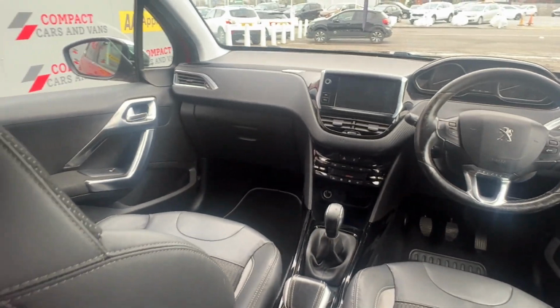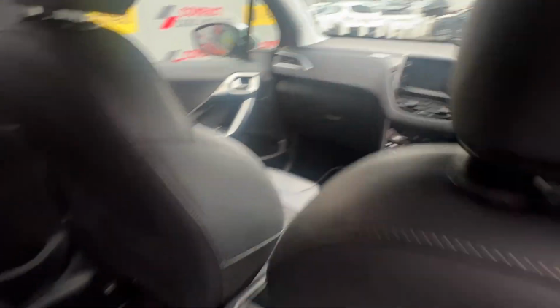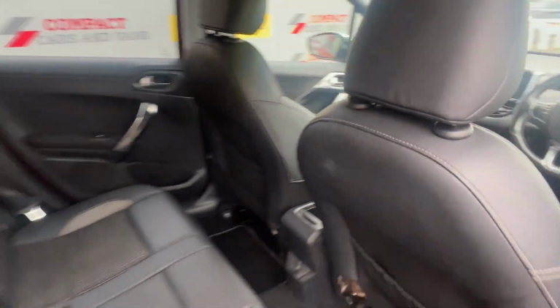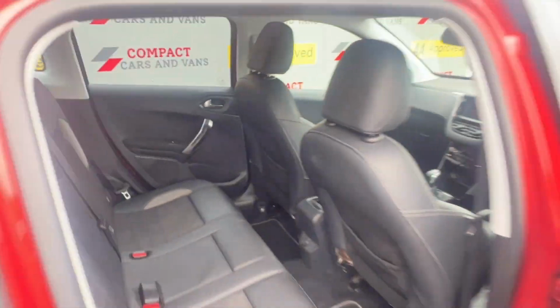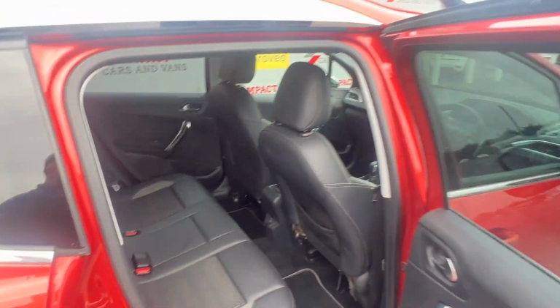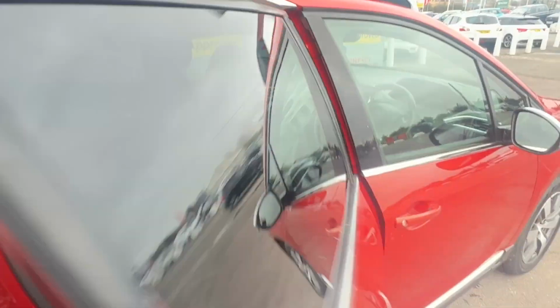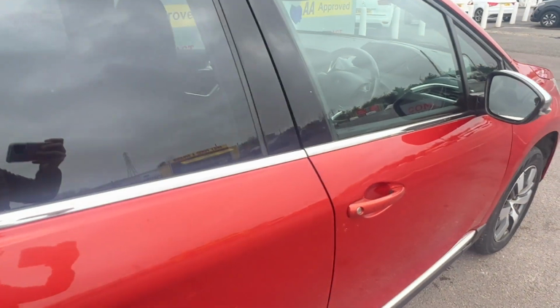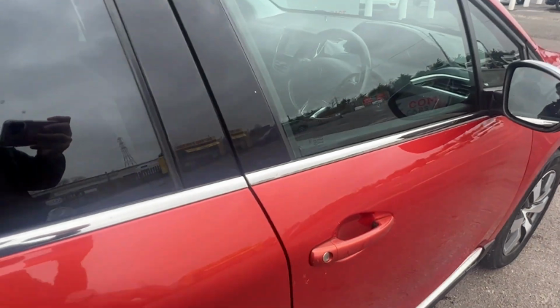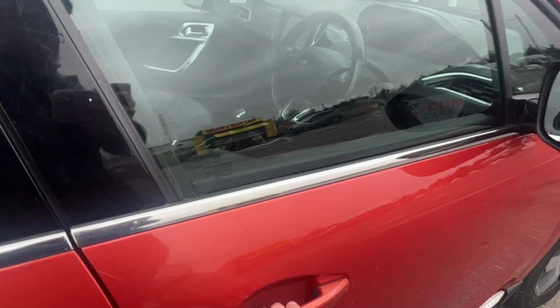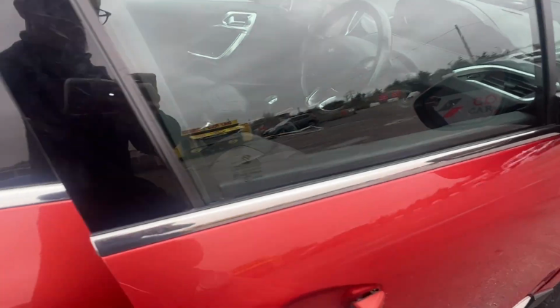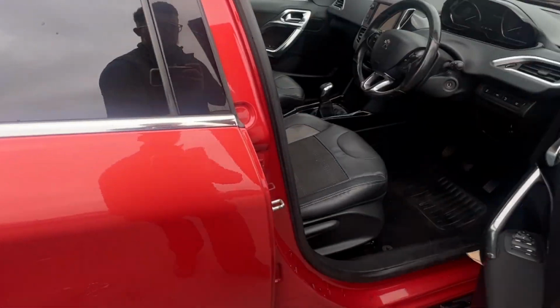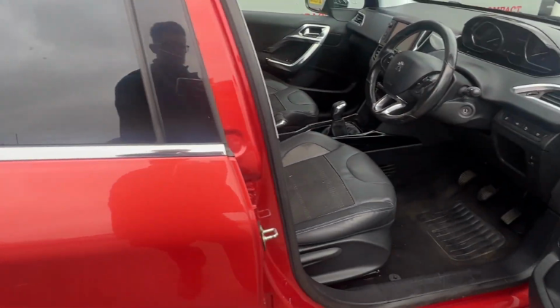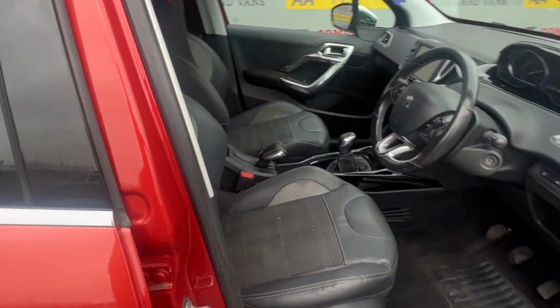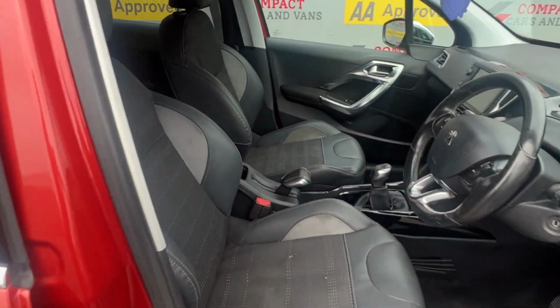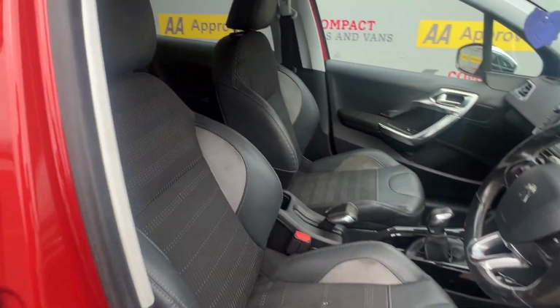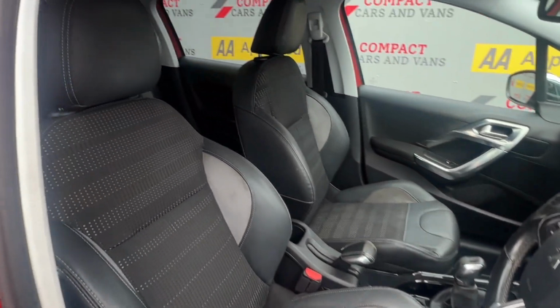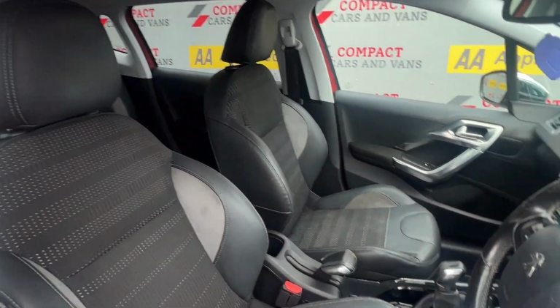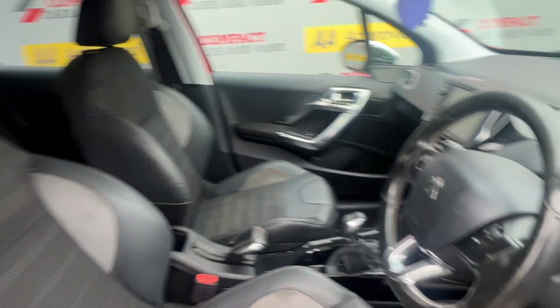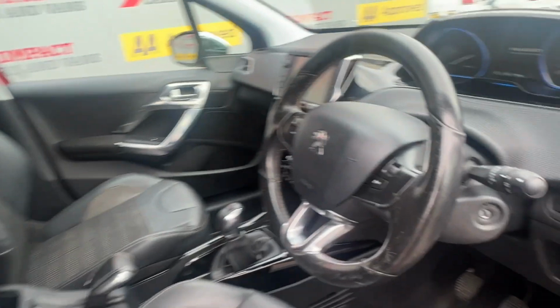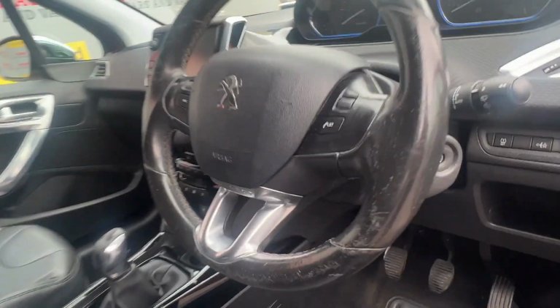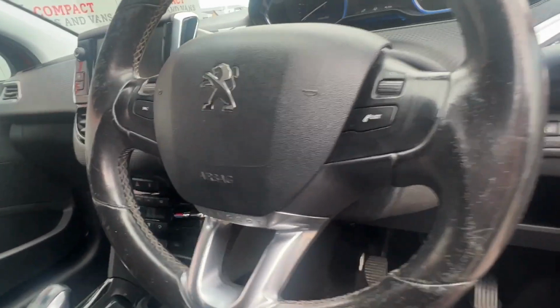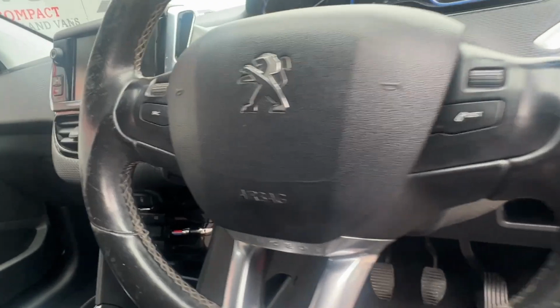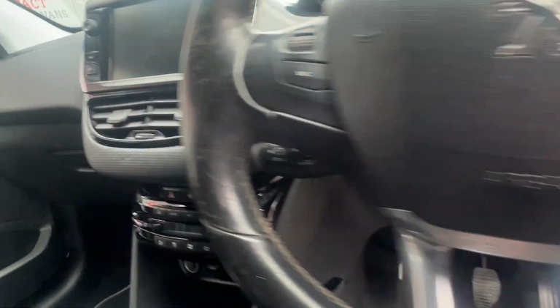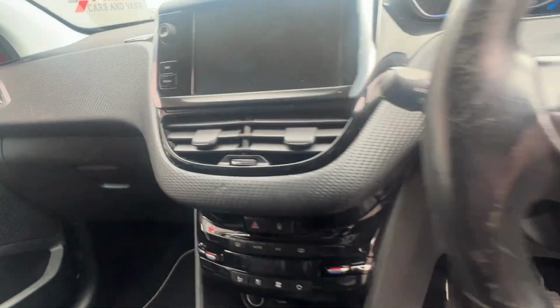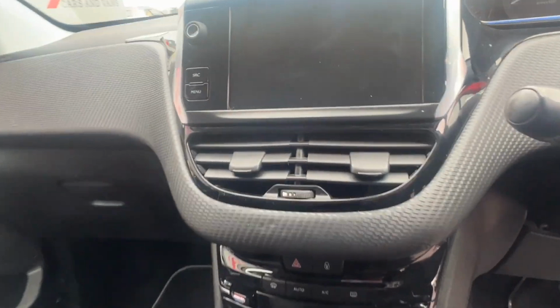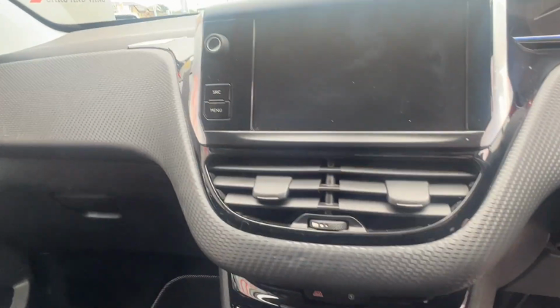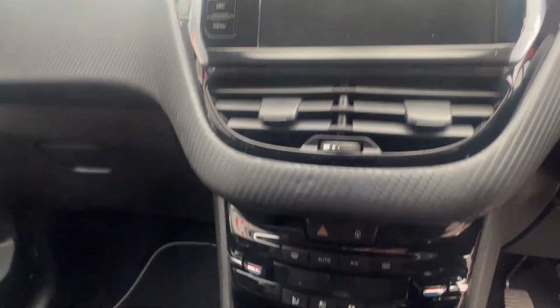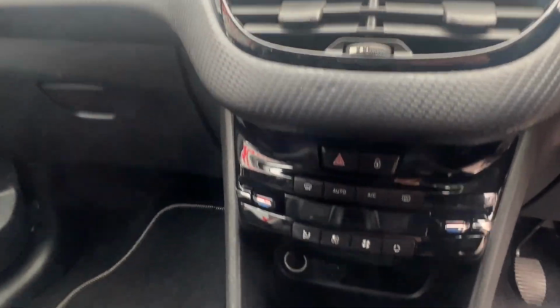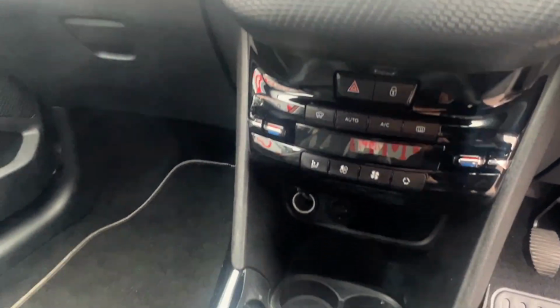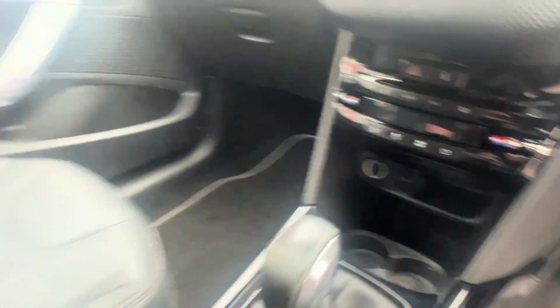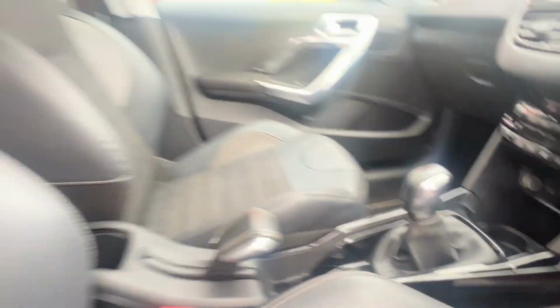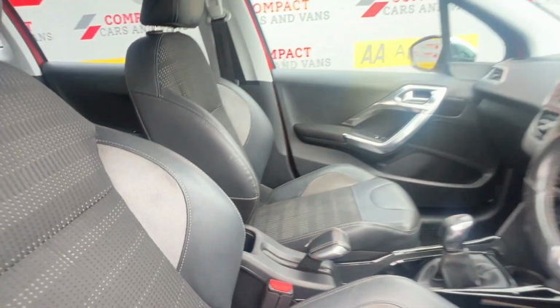The Allure model includes parking sensors with audio and optical alert to optimise parking safety, a coloured touchscreen display, telephone connection, multiple driving modes, steering wheel mounted controls and so much more. Come on down to Compact Cars and Vans today to see for yourself